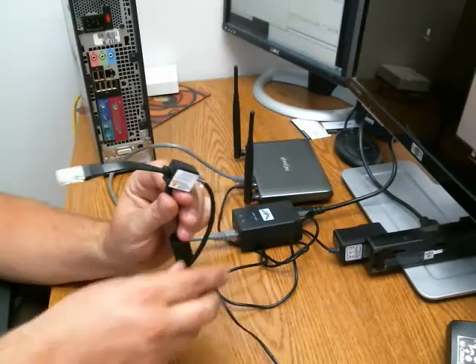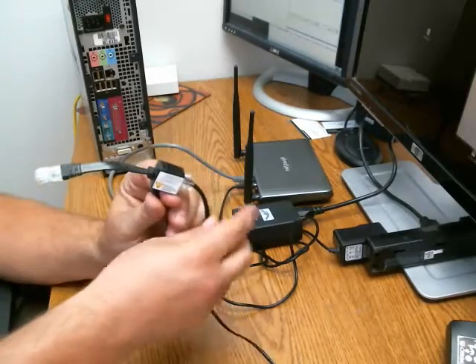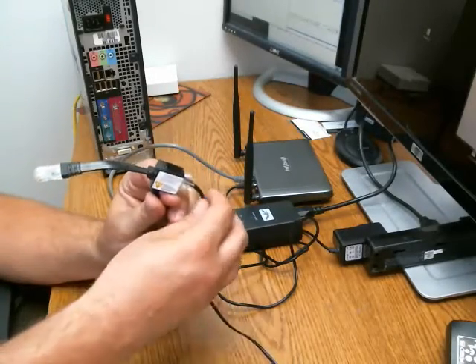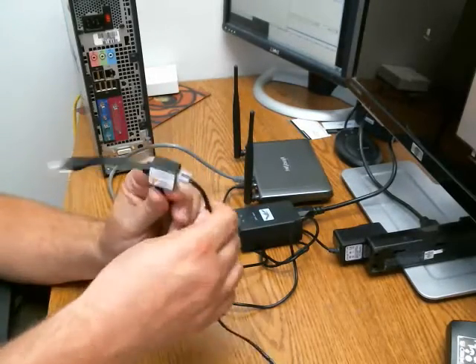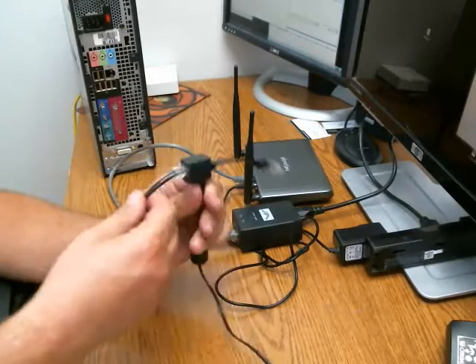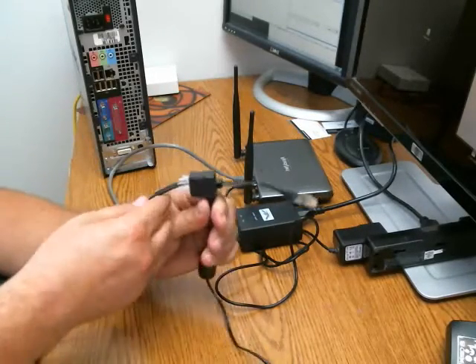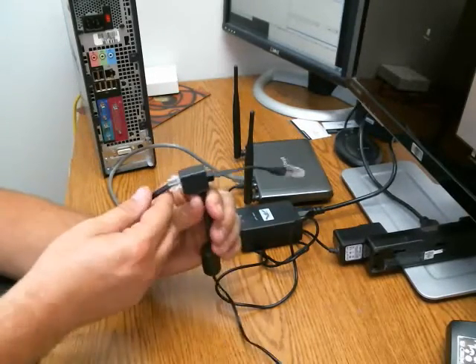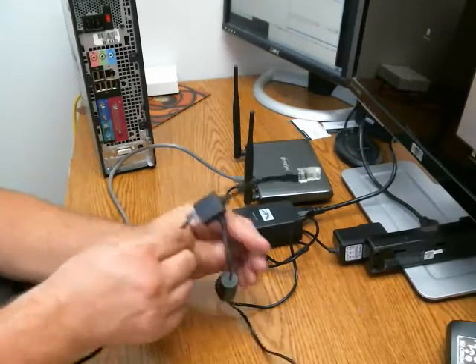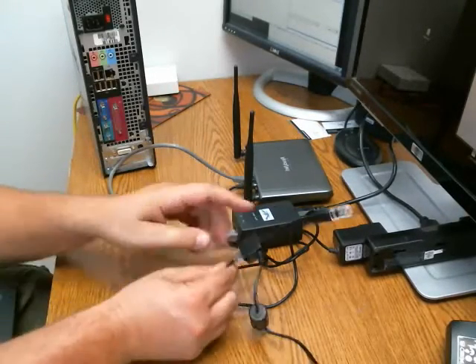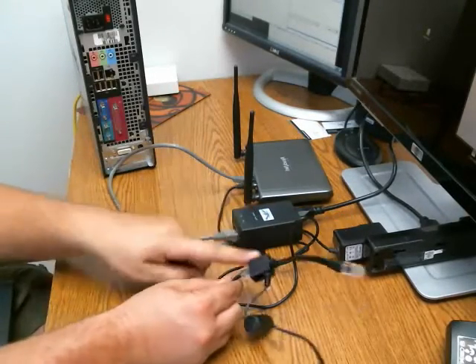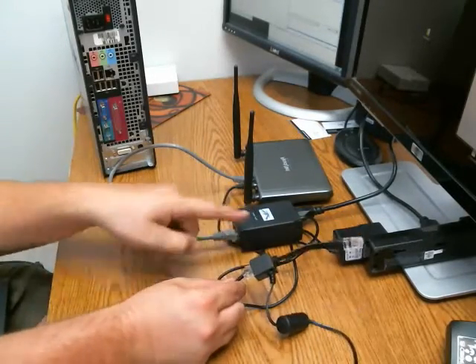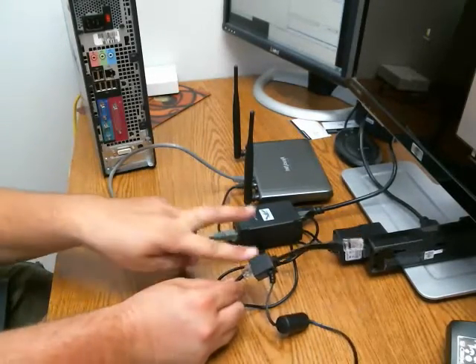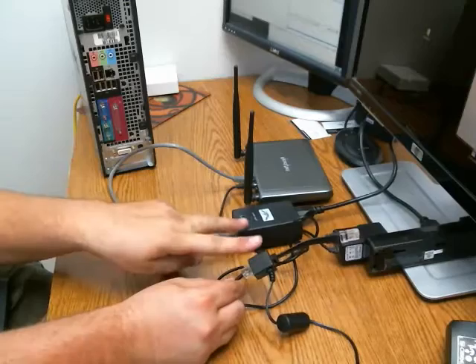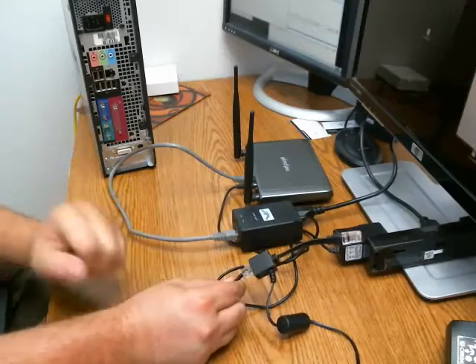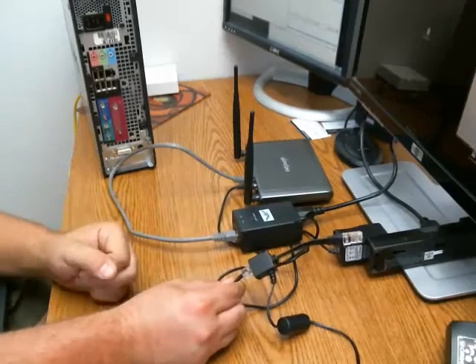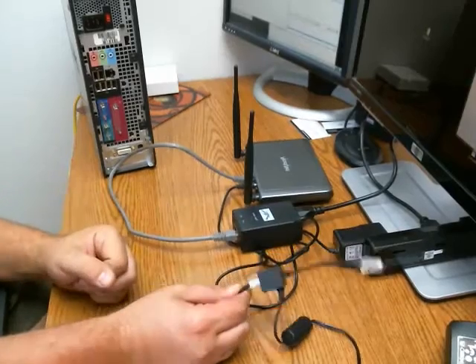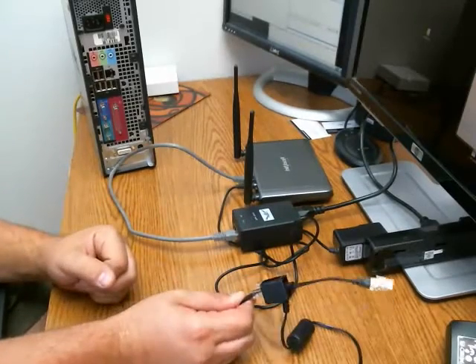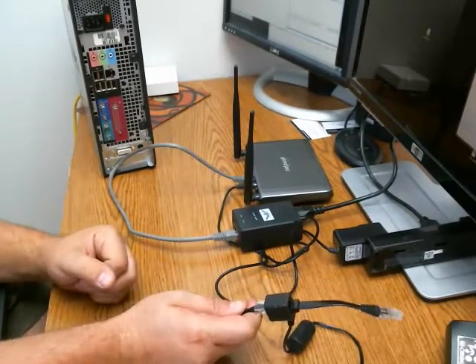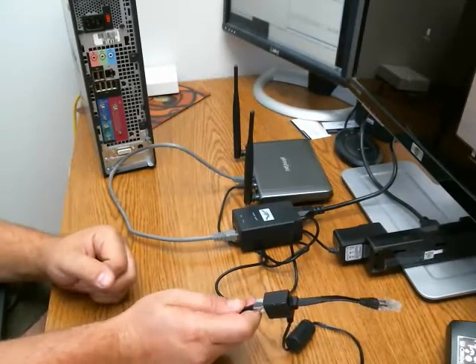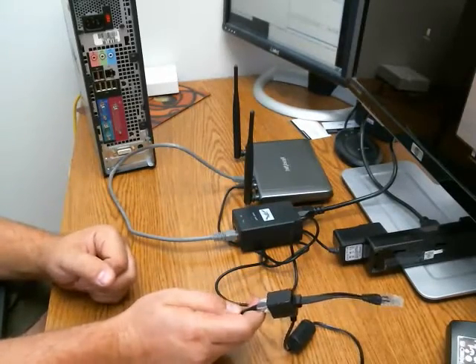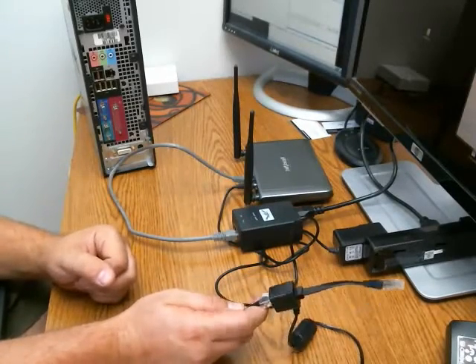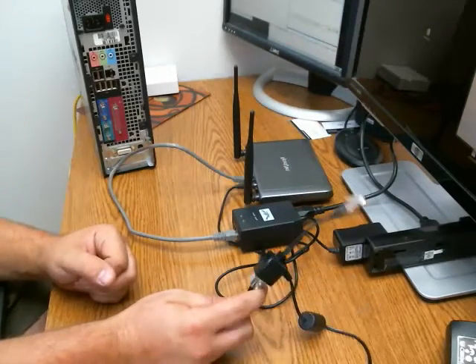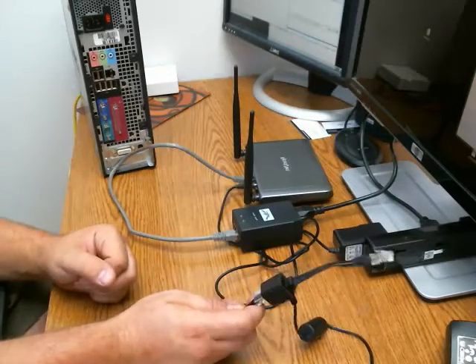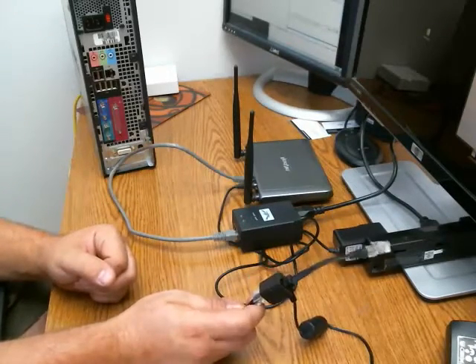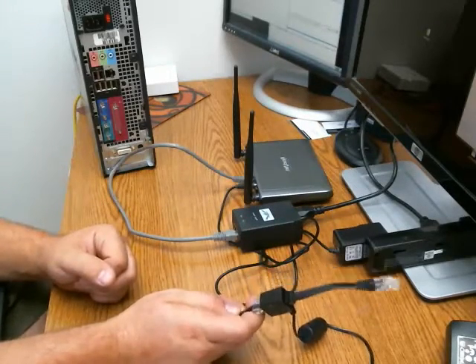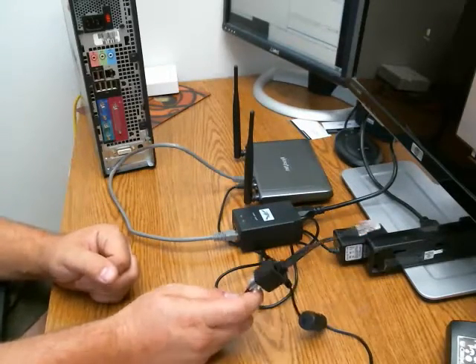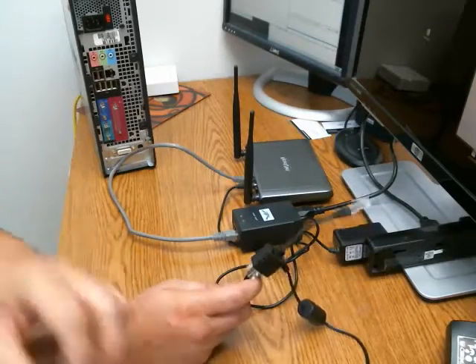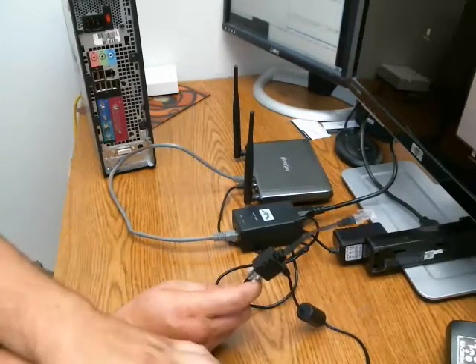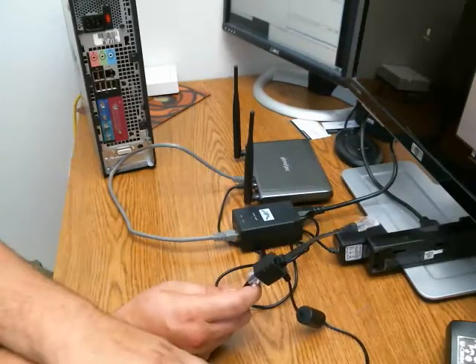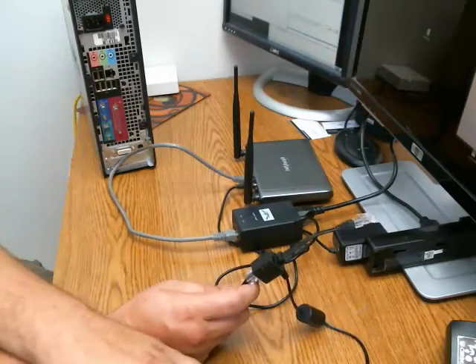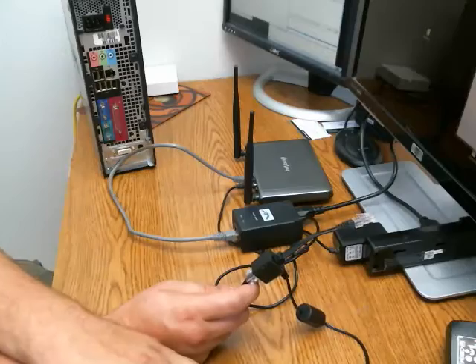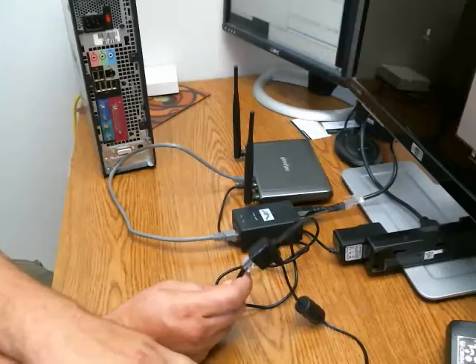So you're going to have usually one of these two, and that's just a quick way to help you find your internet power supply. Thanks, hope it helps.